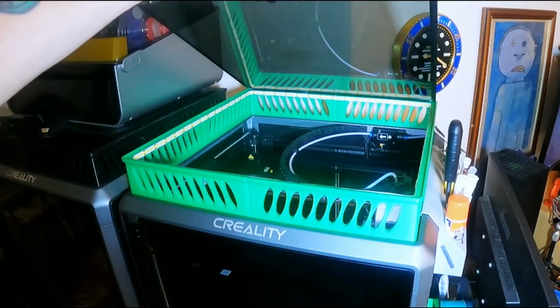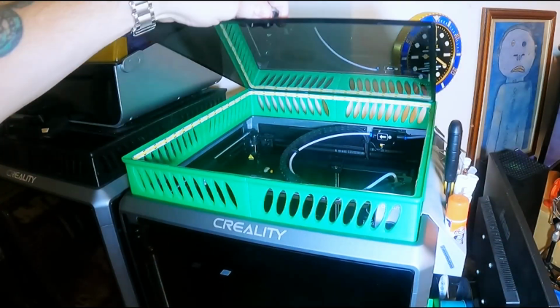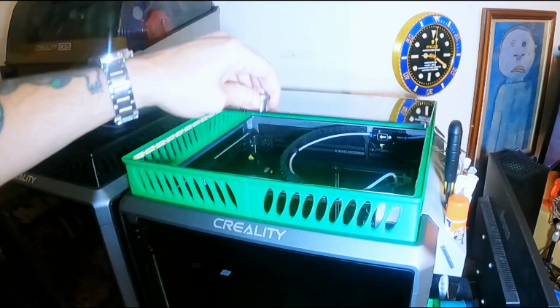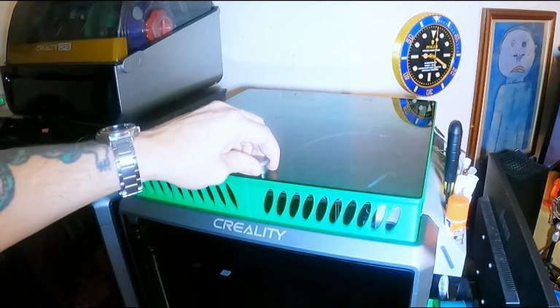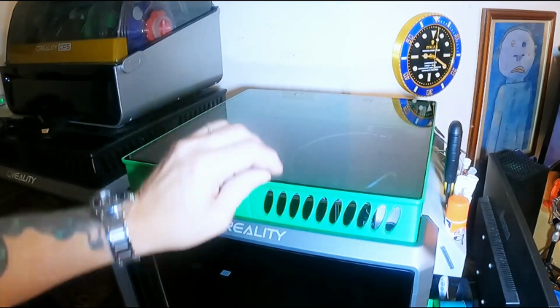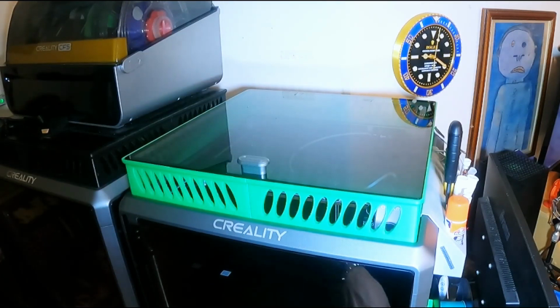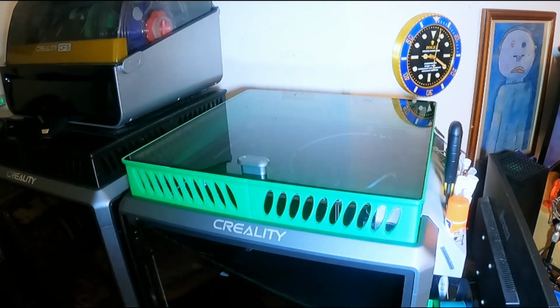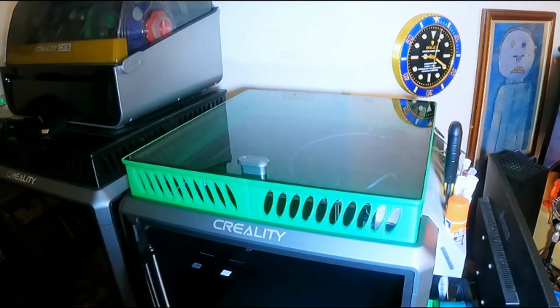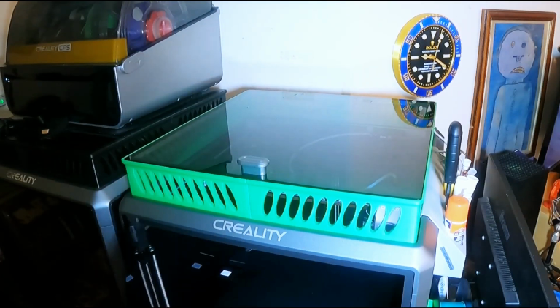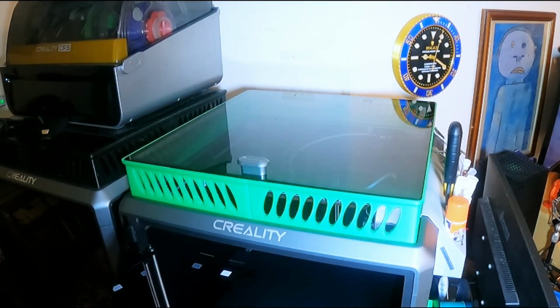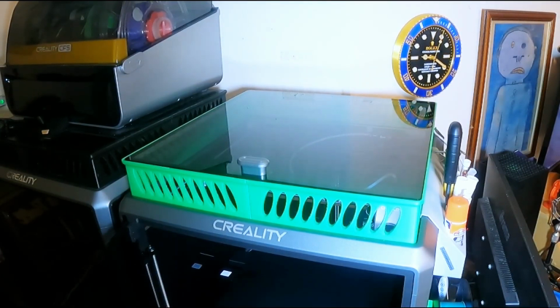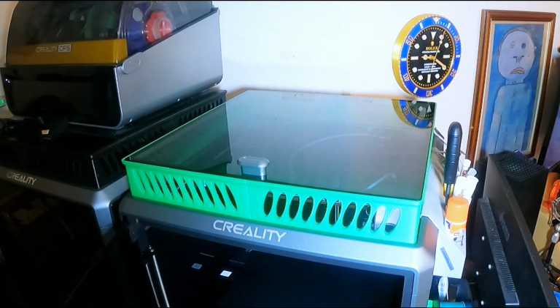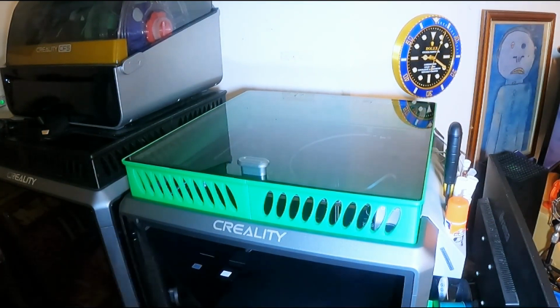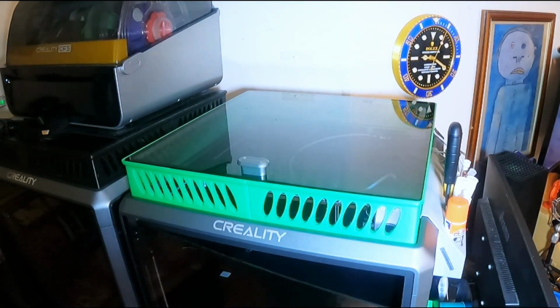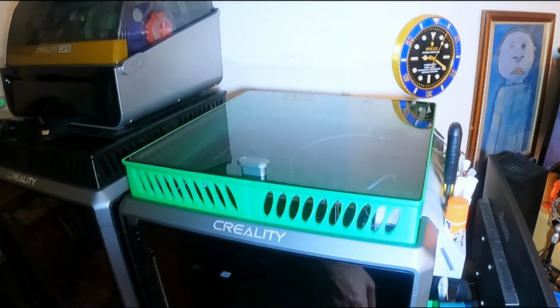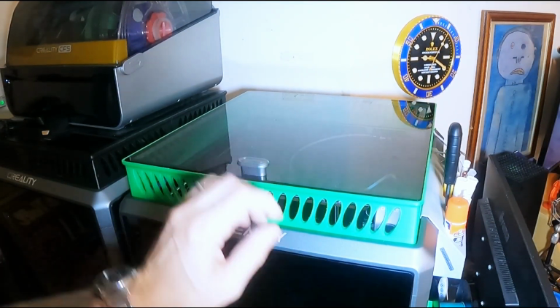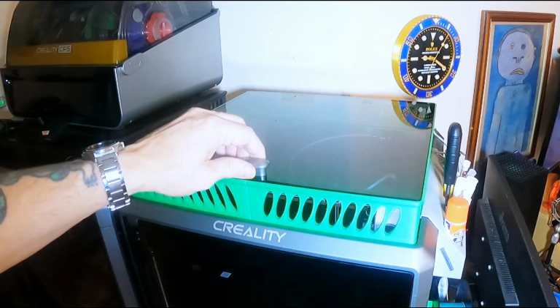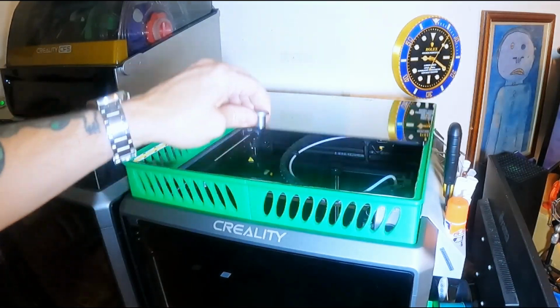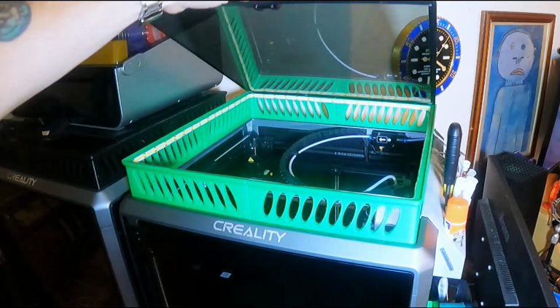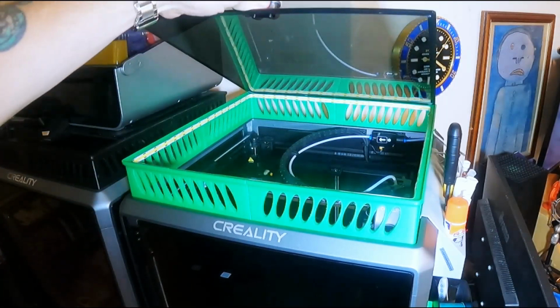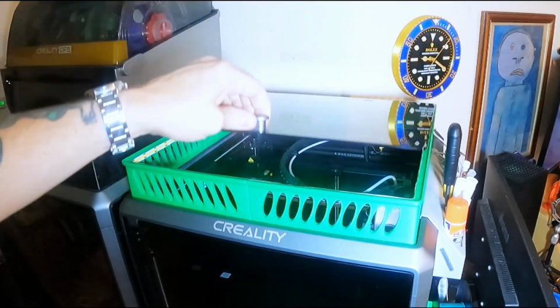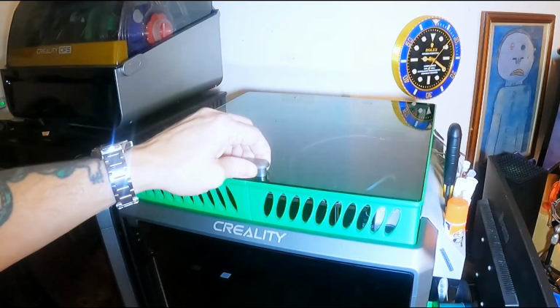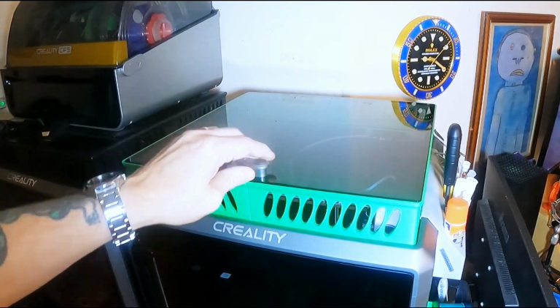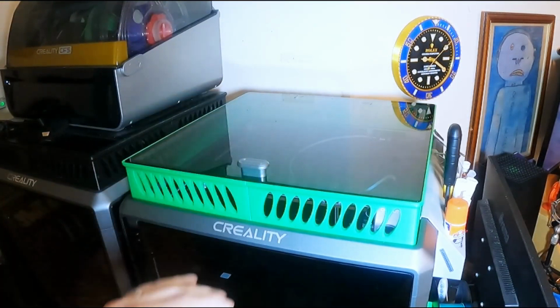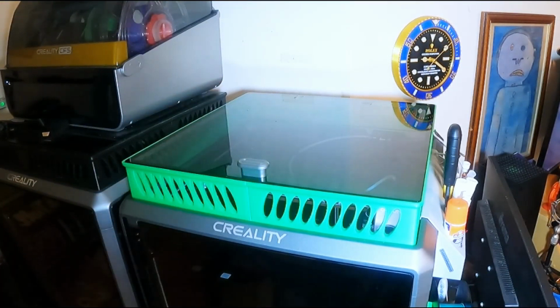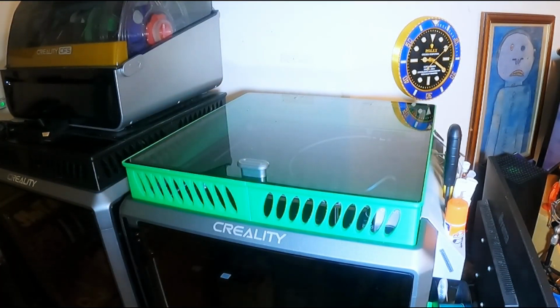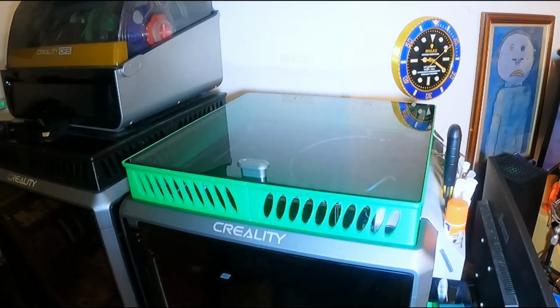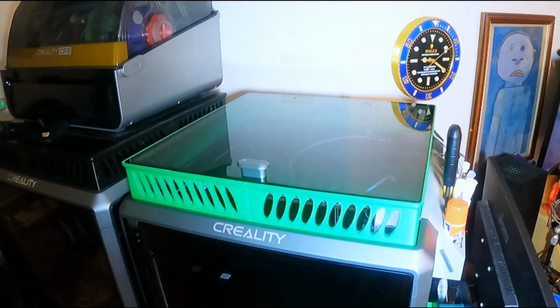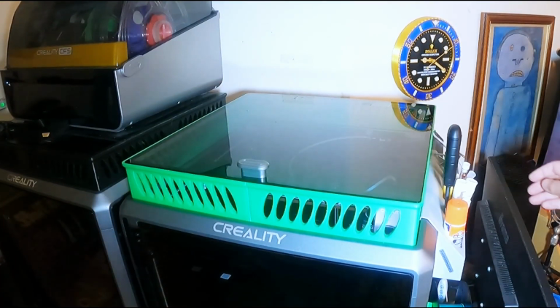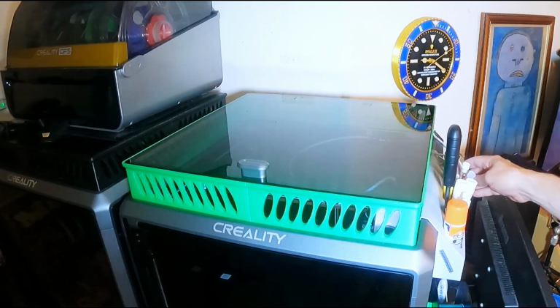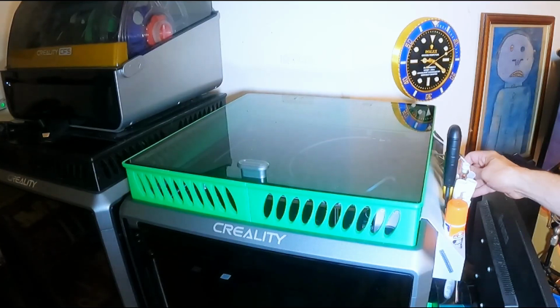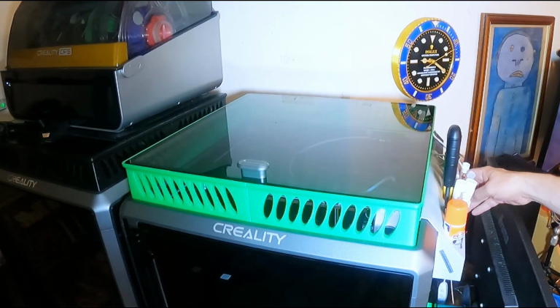And here it is on top of my K1 Max. I've got exactly the same setup on my other machine, and this machine I've already fitted with the CFS upgrade so it's ready for the CFS to go on top.